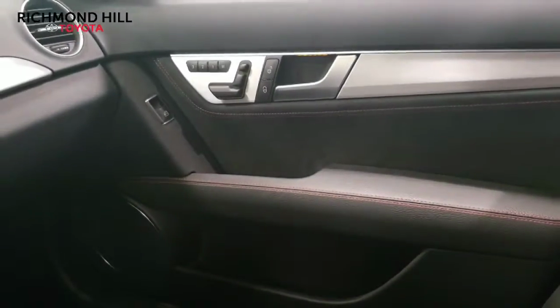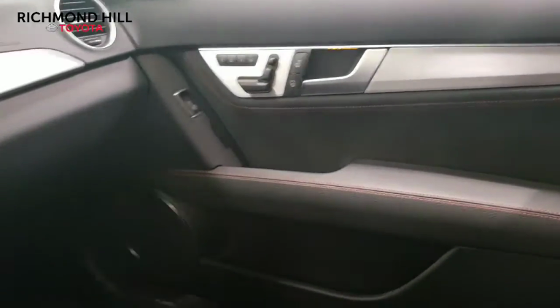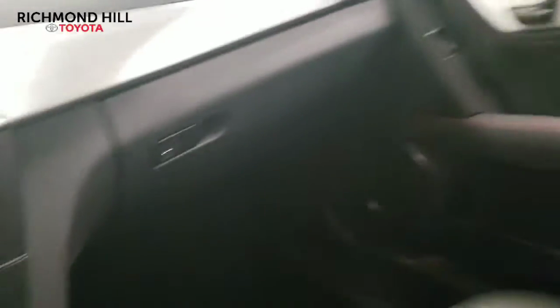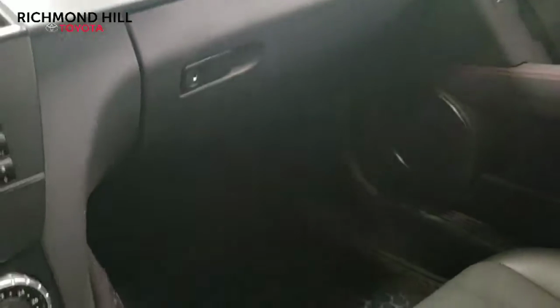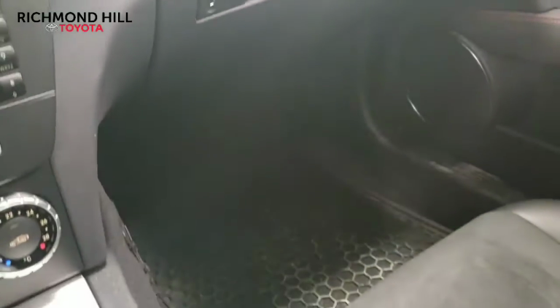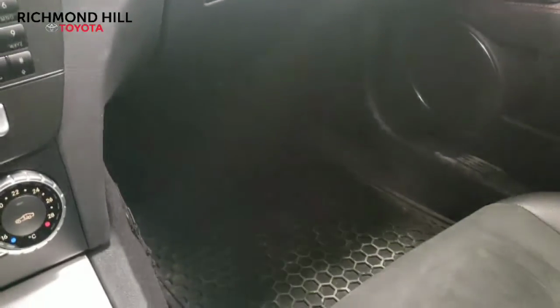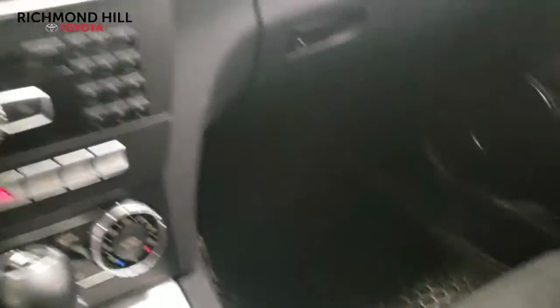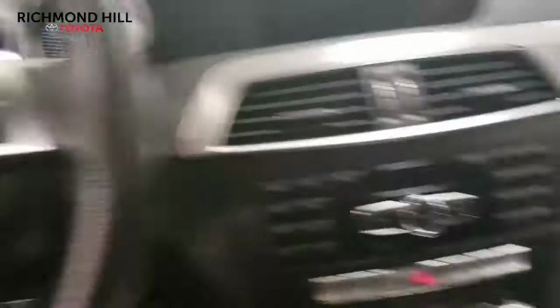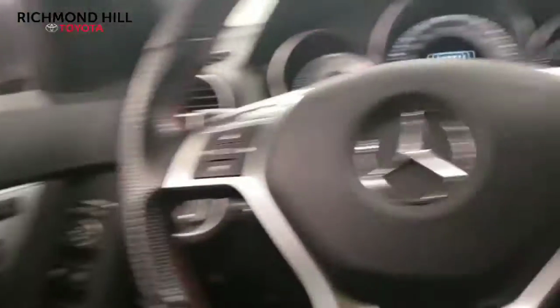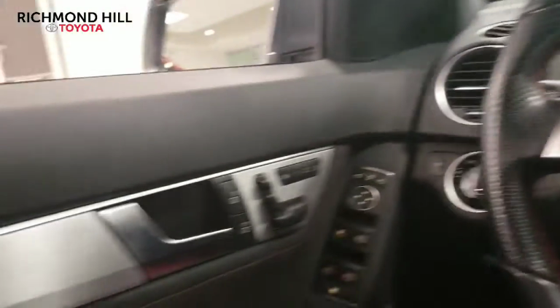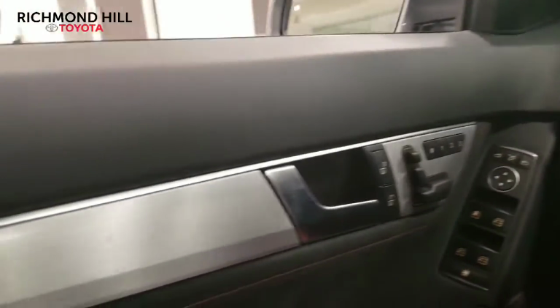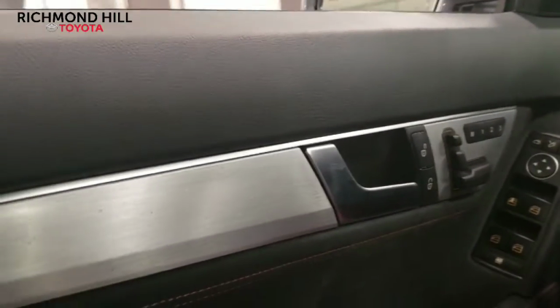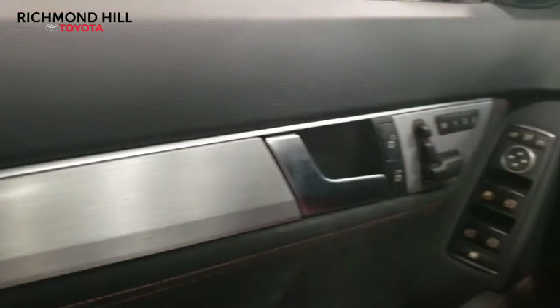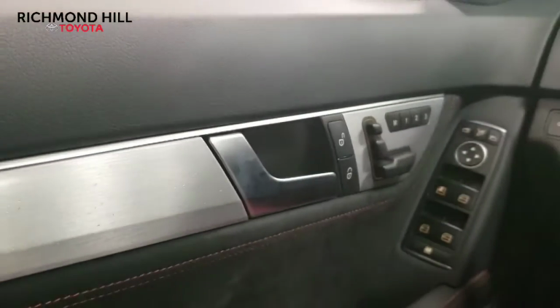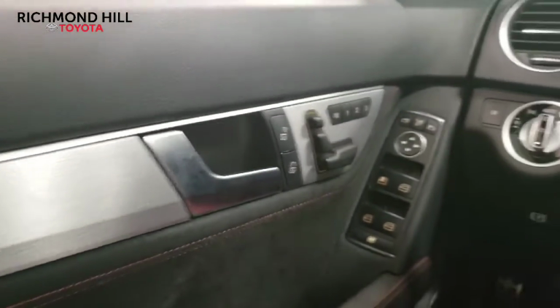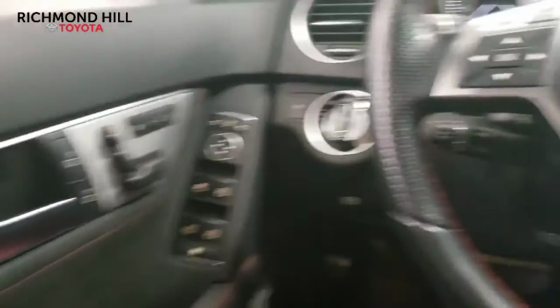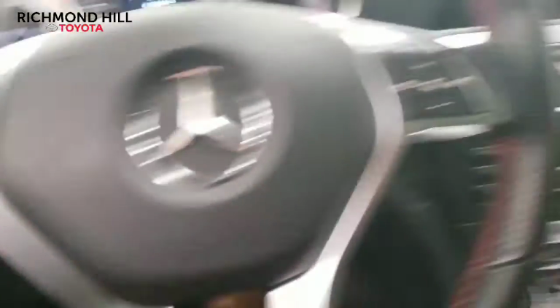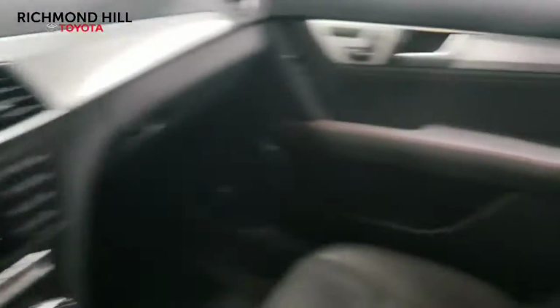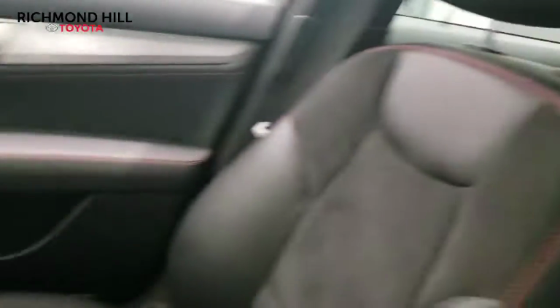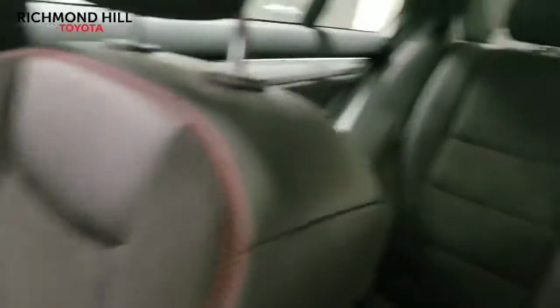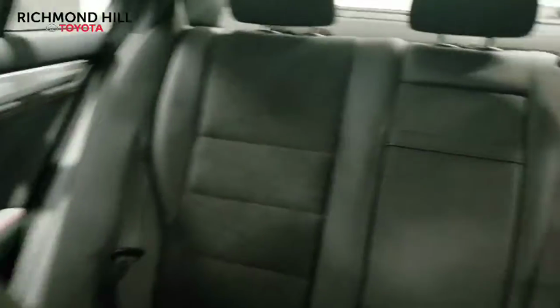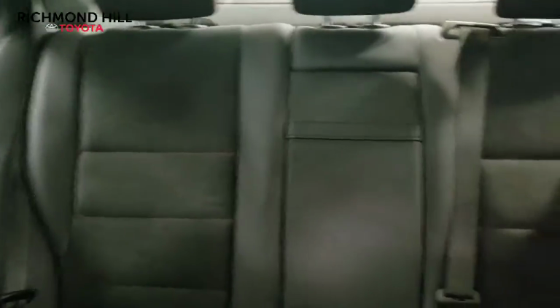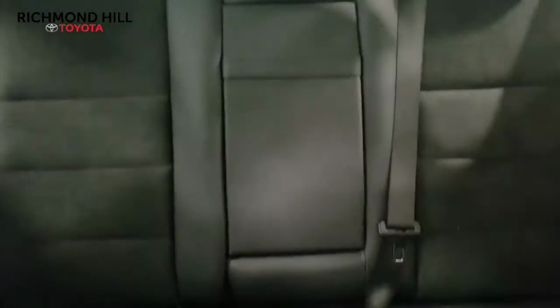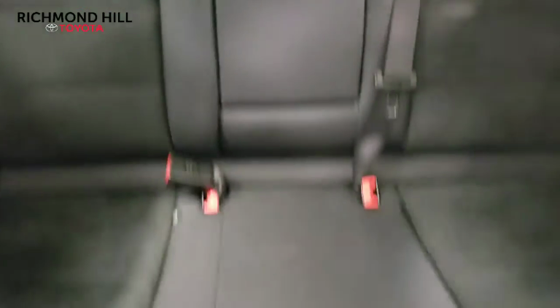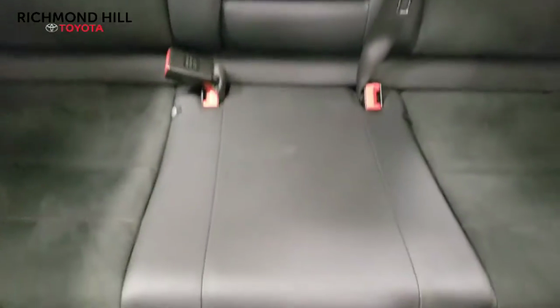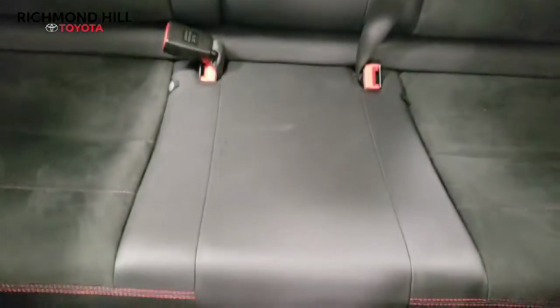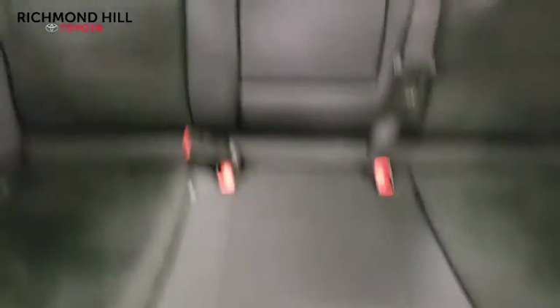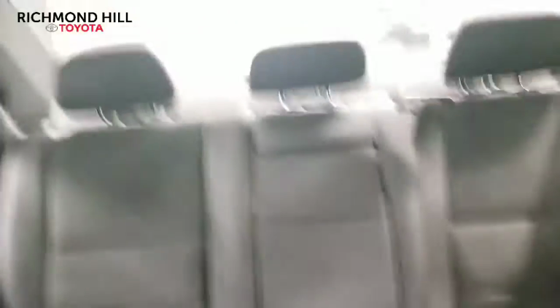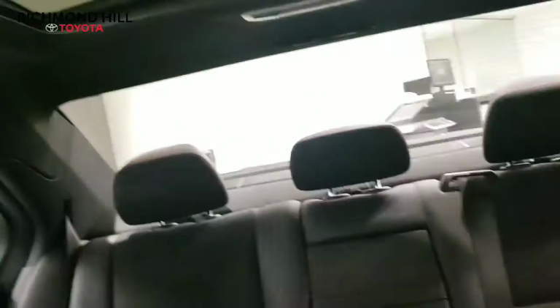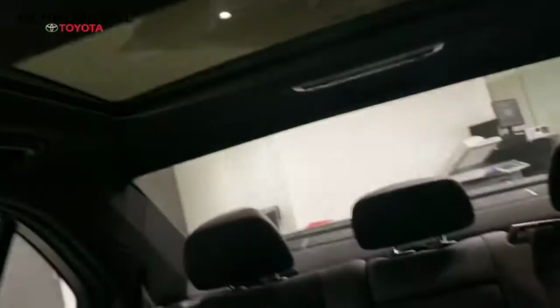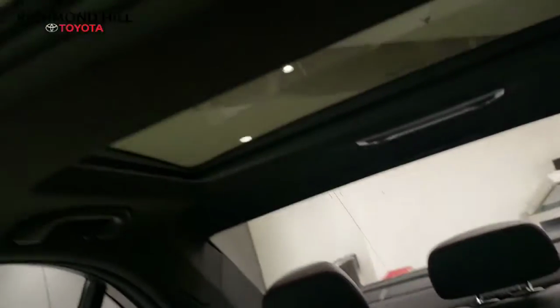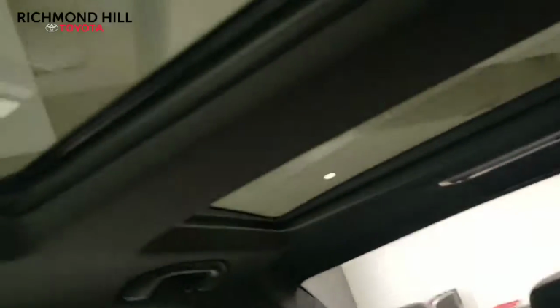You can see the memory on the passenger side there, the floor mats, and the driver's side right here as well. And here's a quick look at the back seat and the panoramic roof.